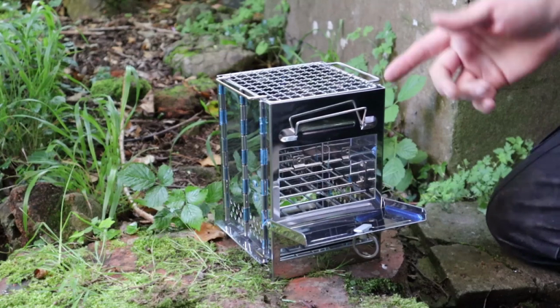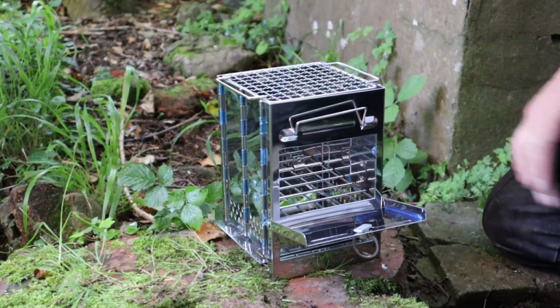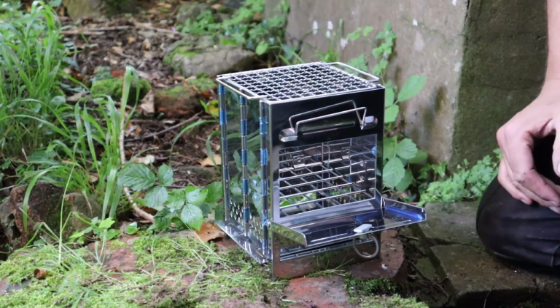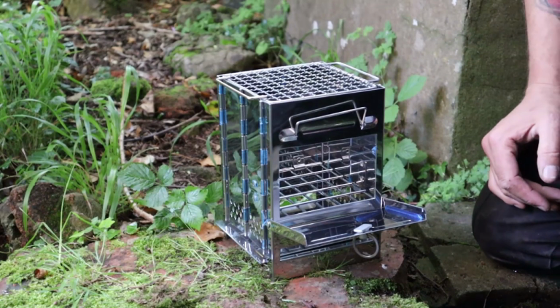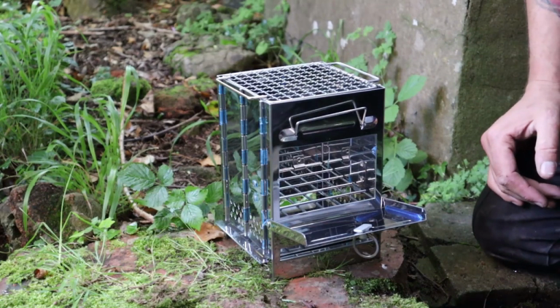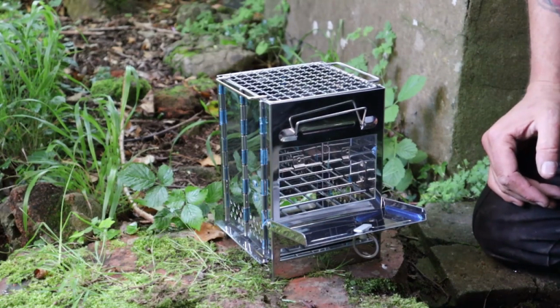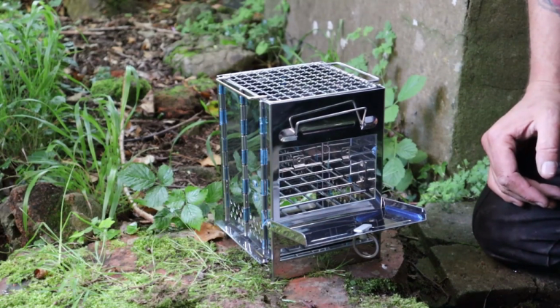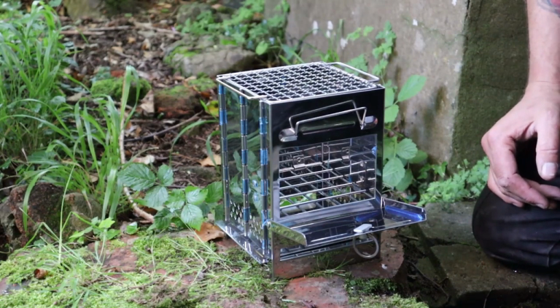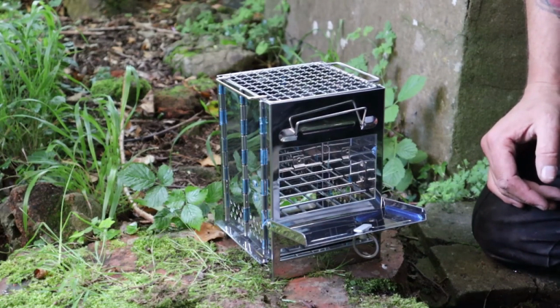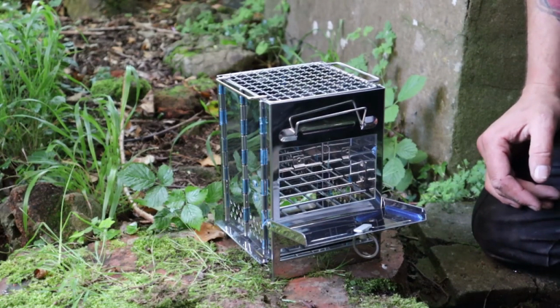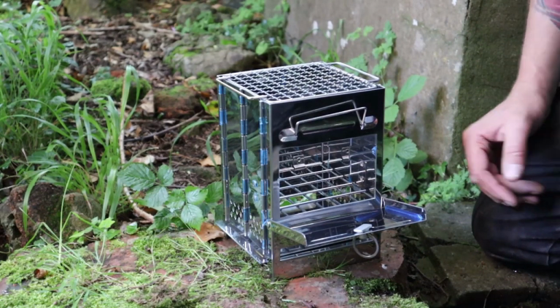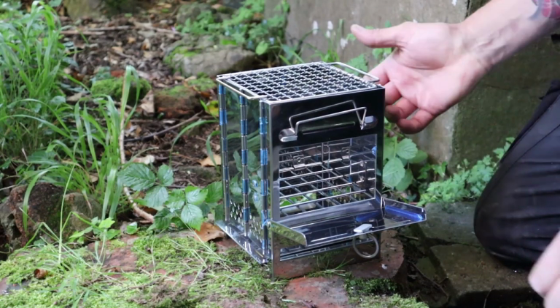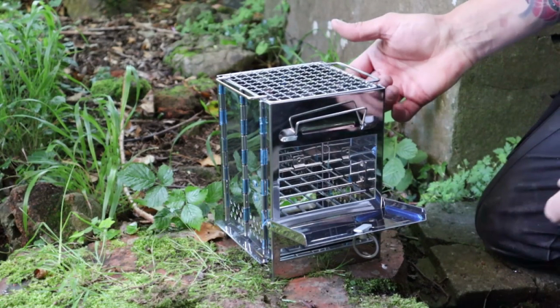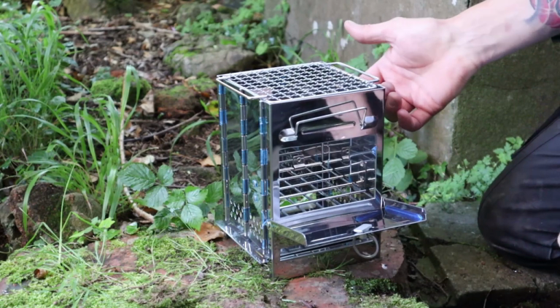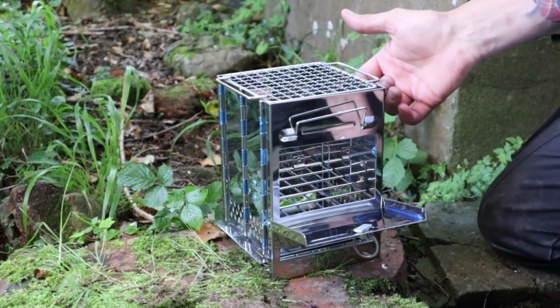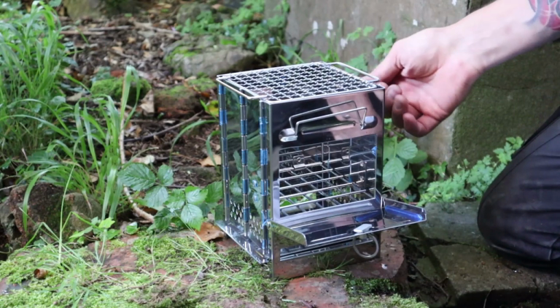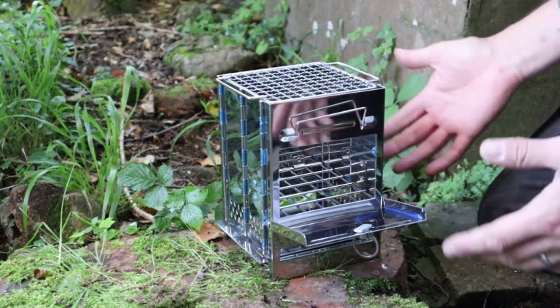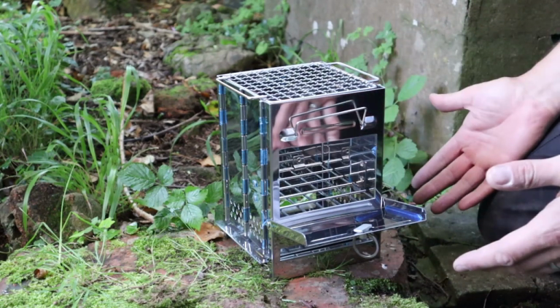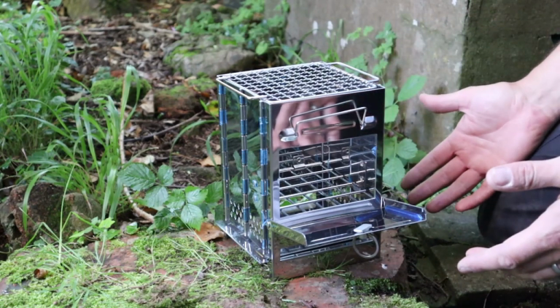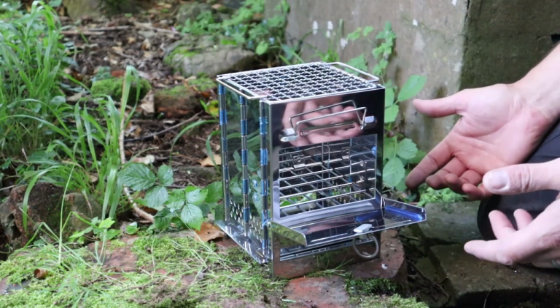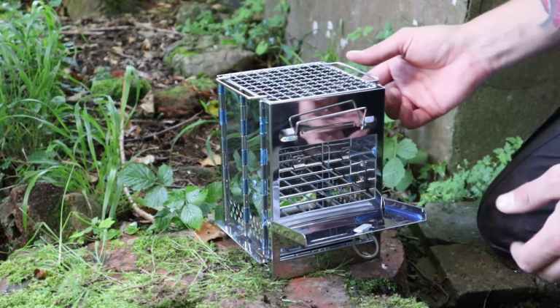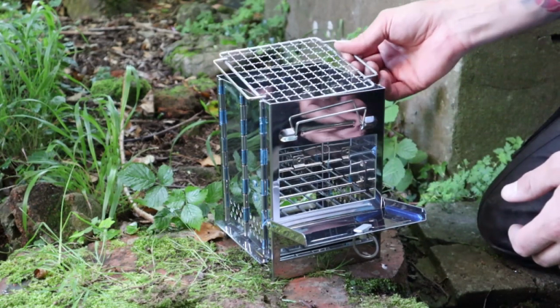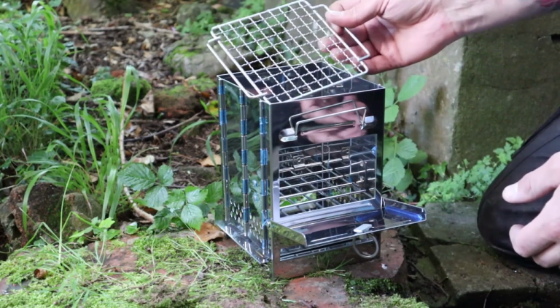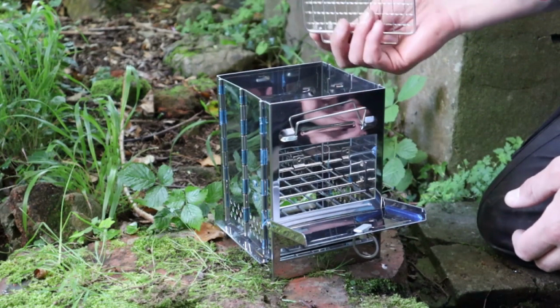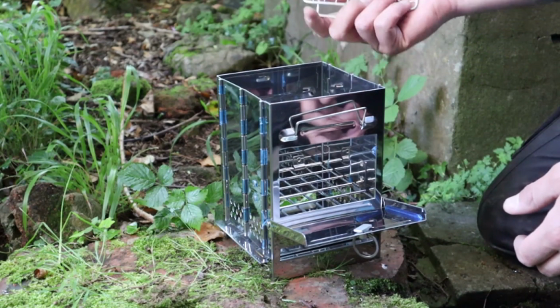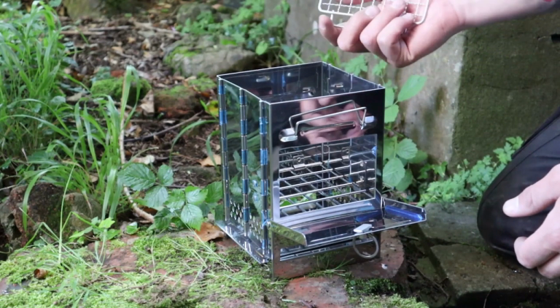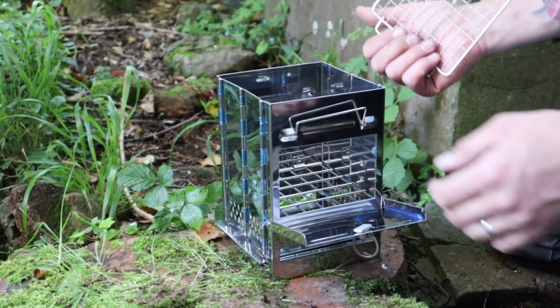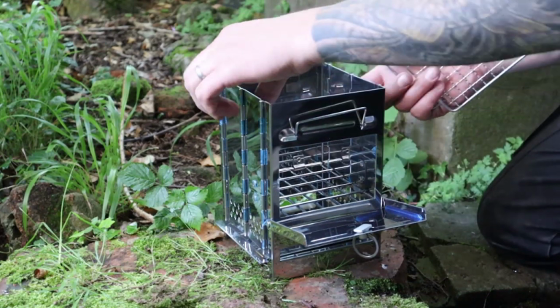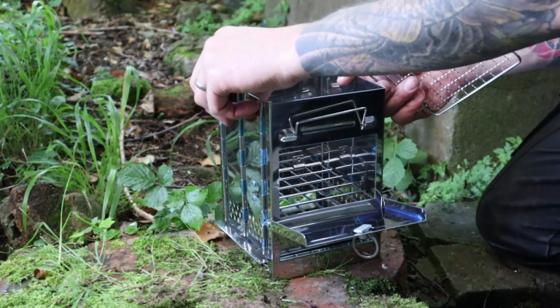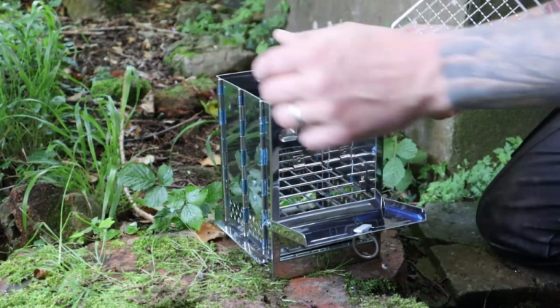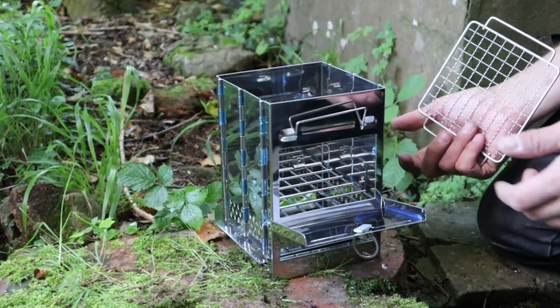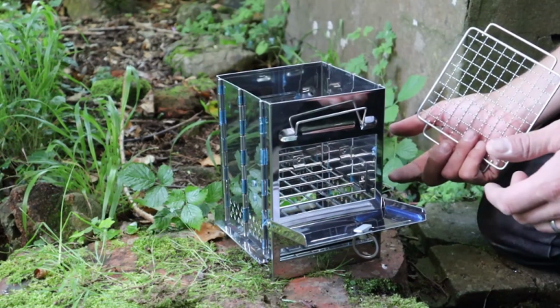This is a review of the Amazon wood-burning stove. There are a couple of different brands but you can find all of these on Amazon. They're about £25.